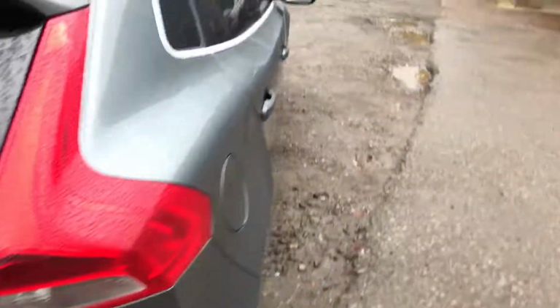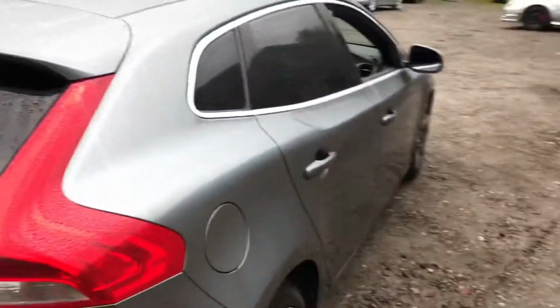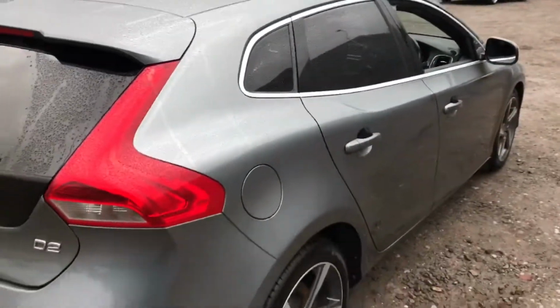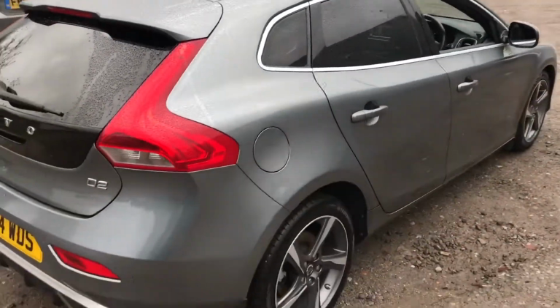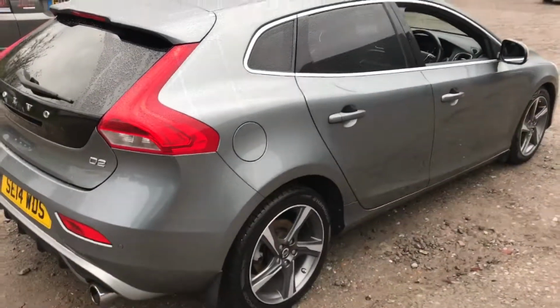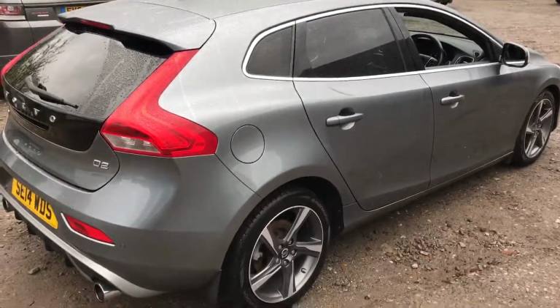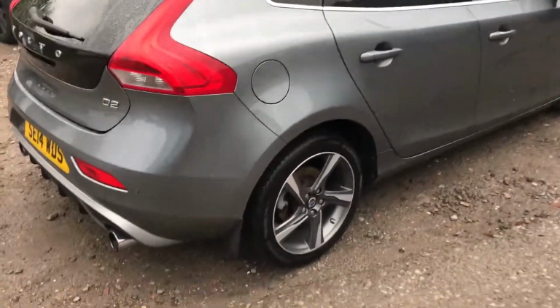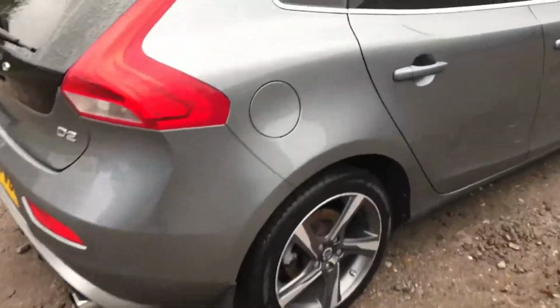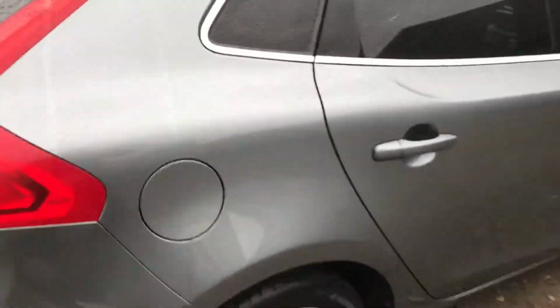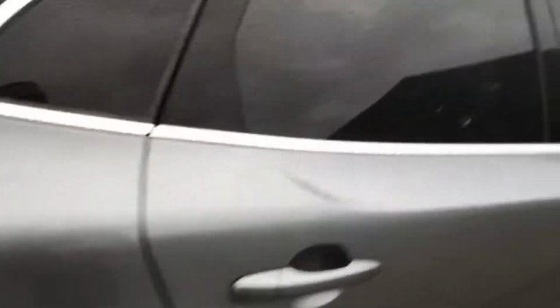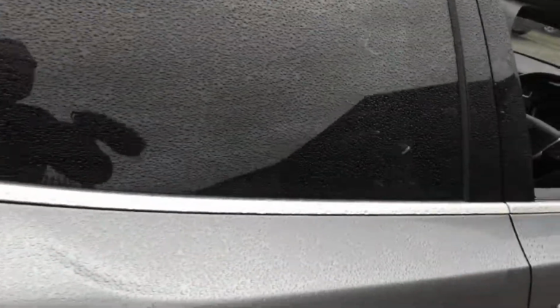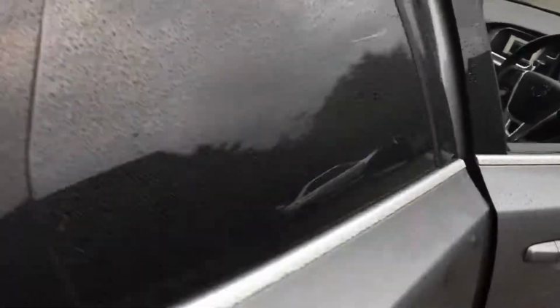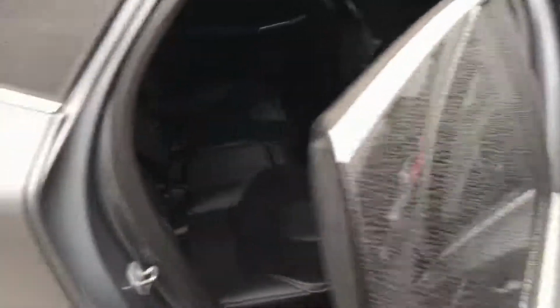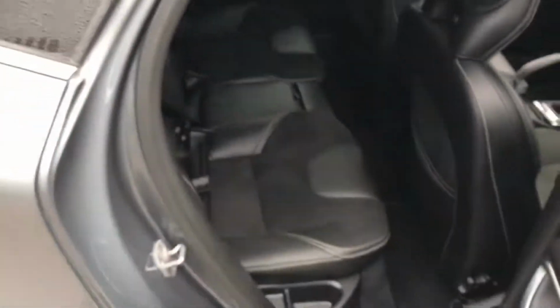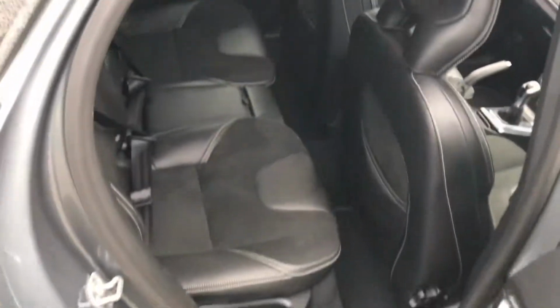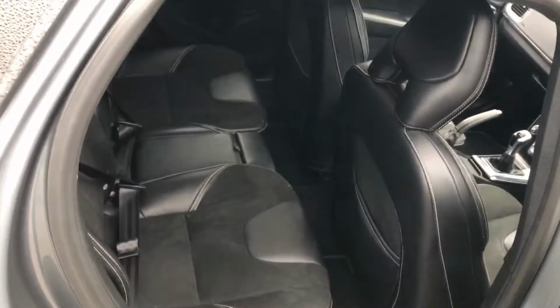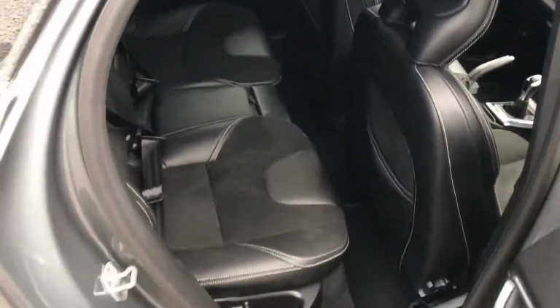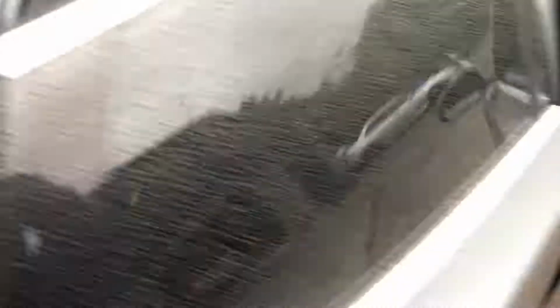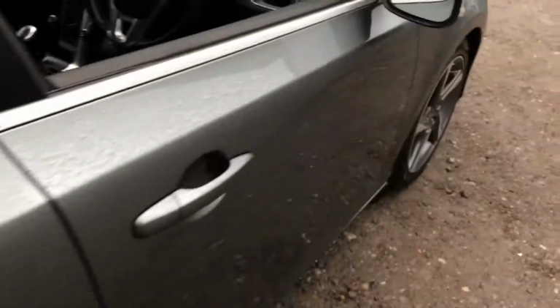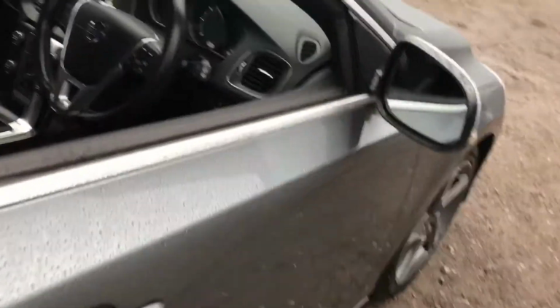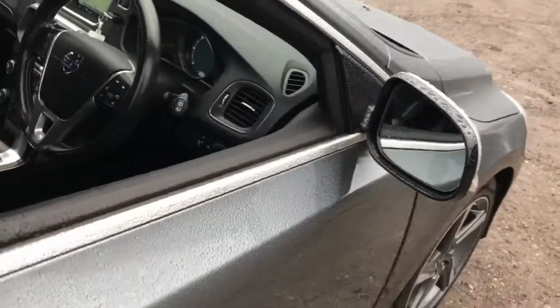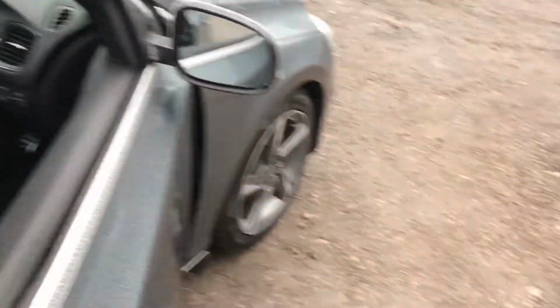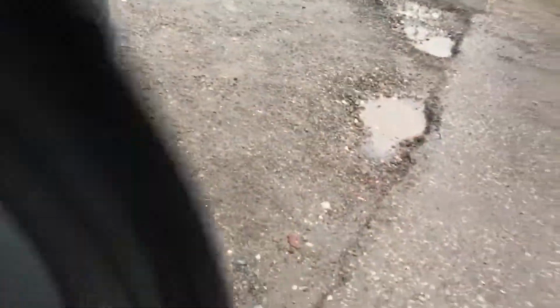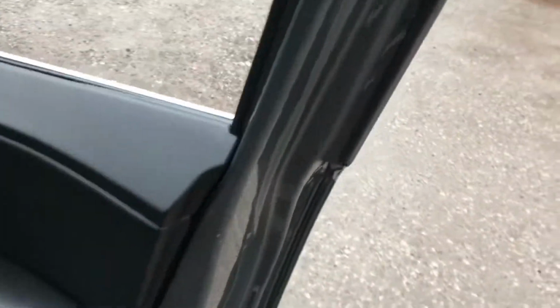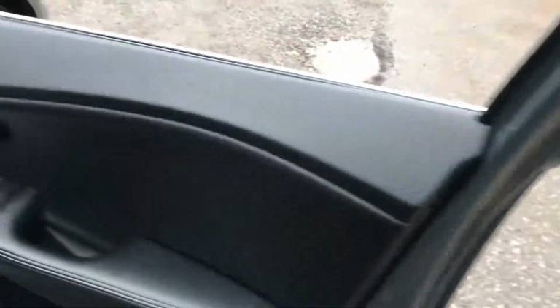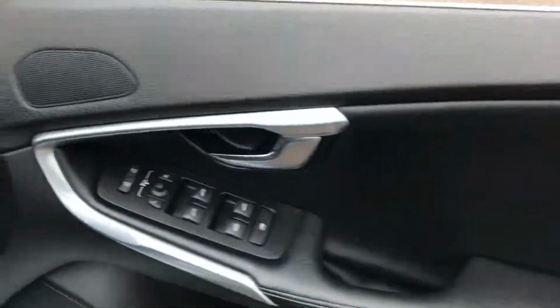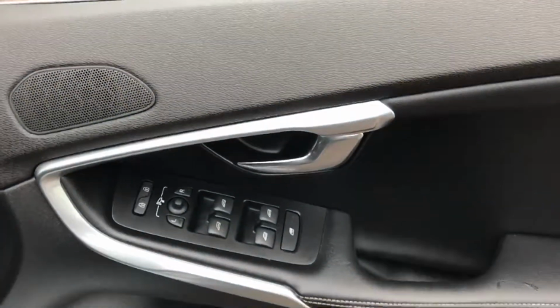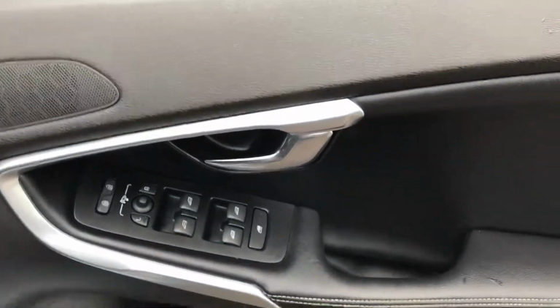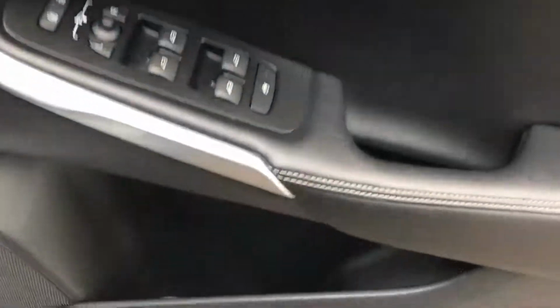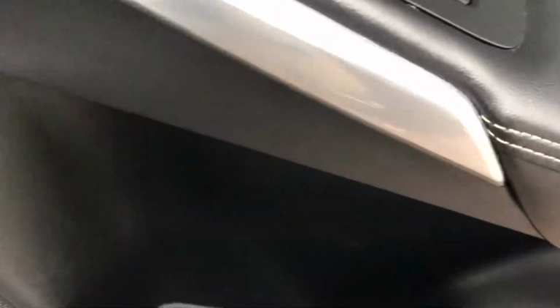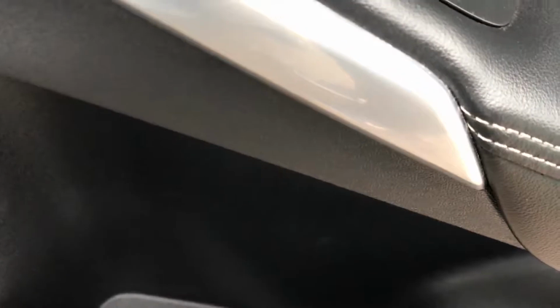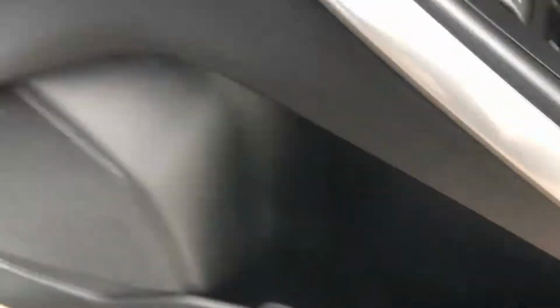Some of the options we've got on this one include the privacy glass — there's a traffic report cutting in that's going to drown me out — half leather, electric windows all around, and loads of storage in the door pockets.